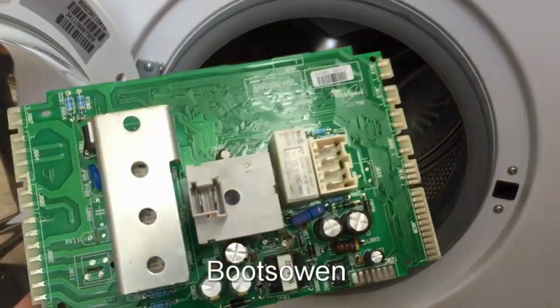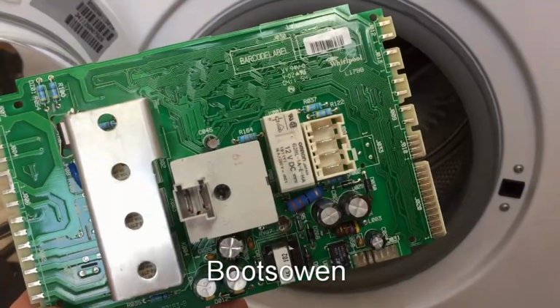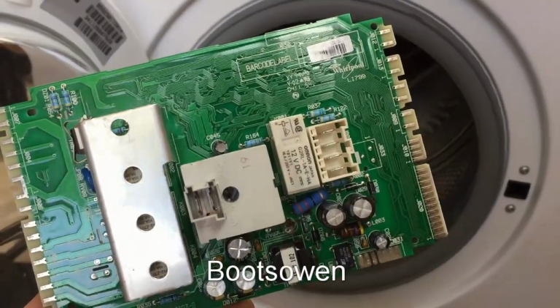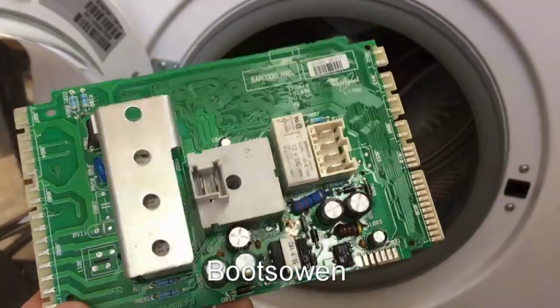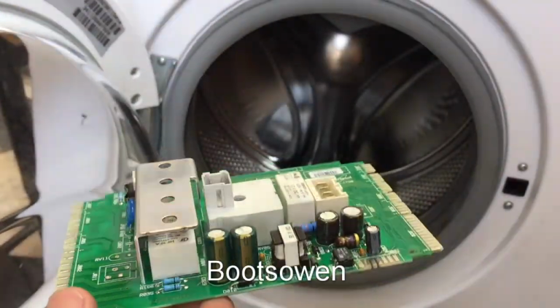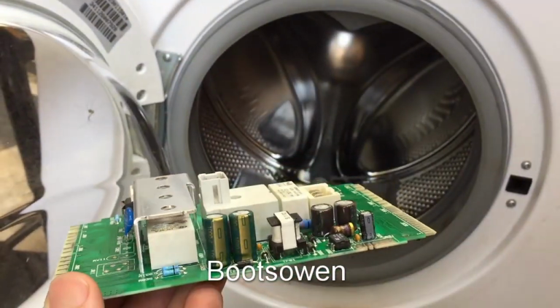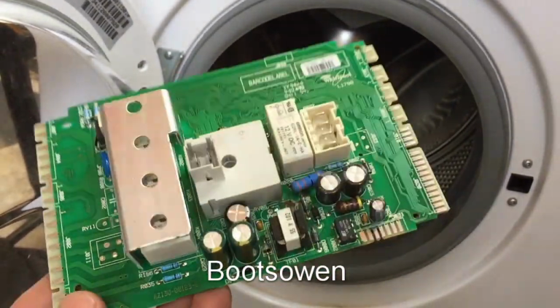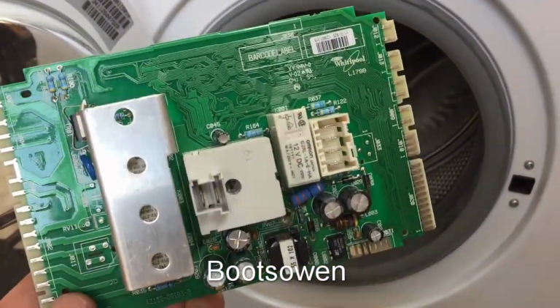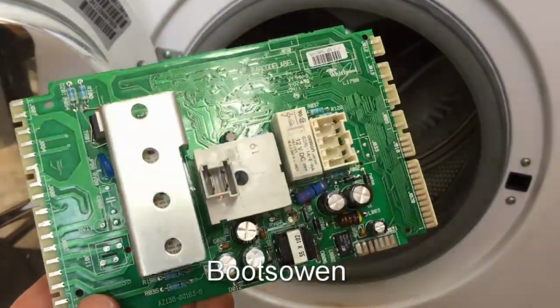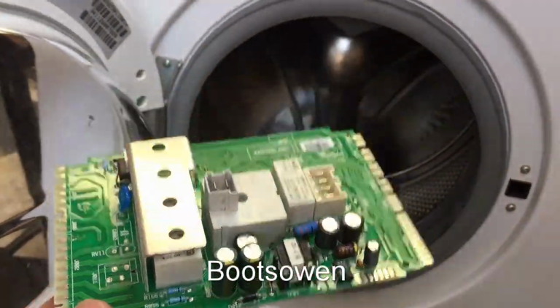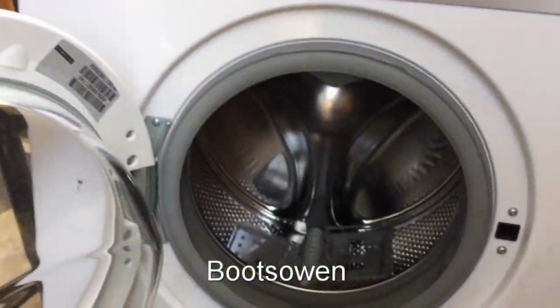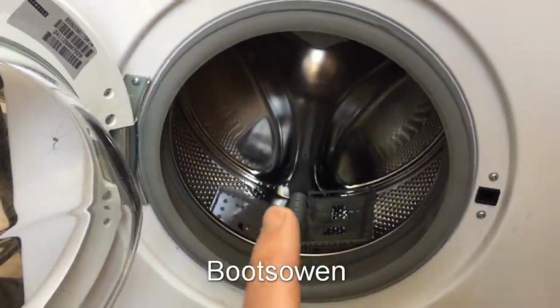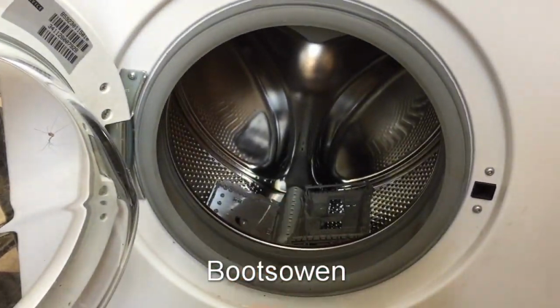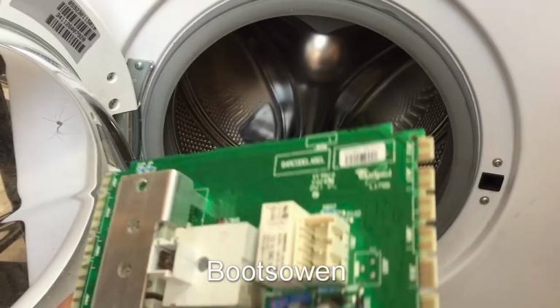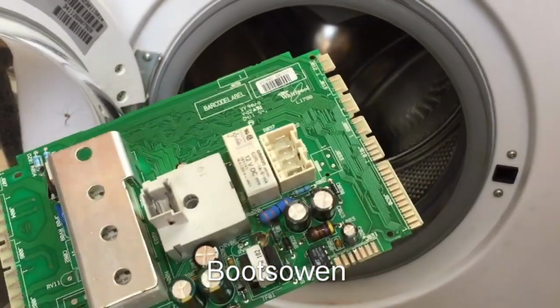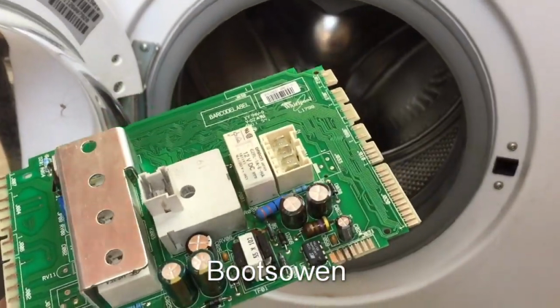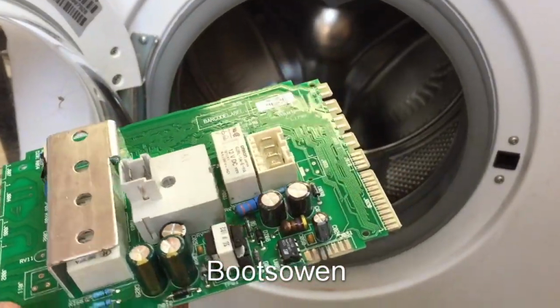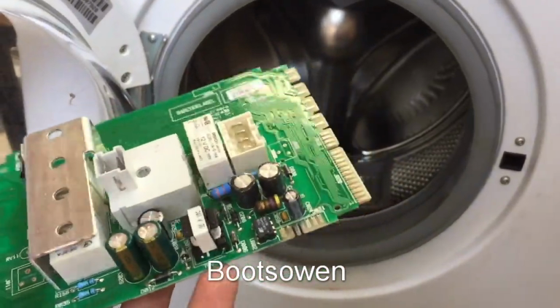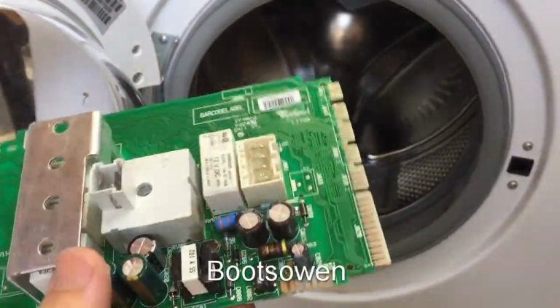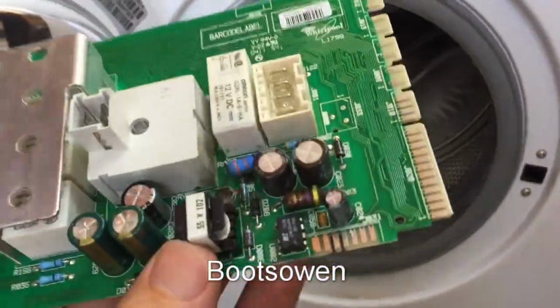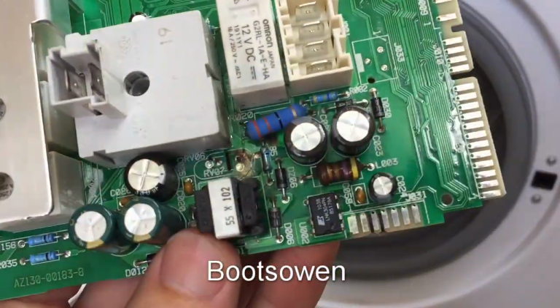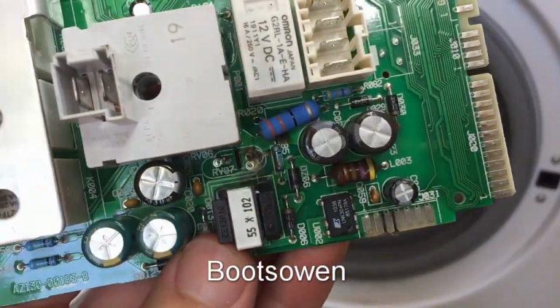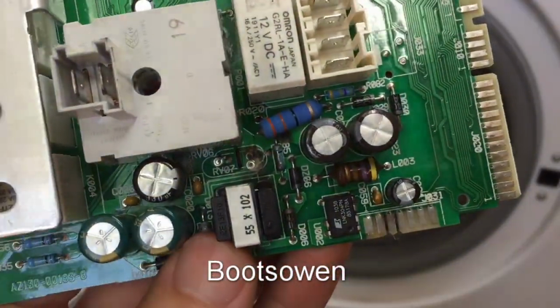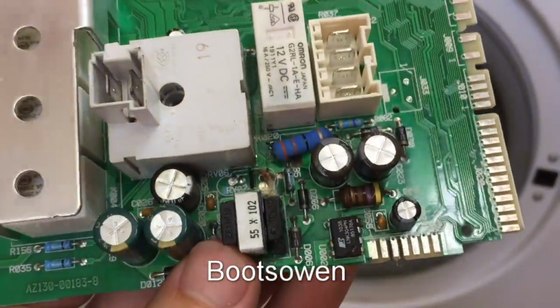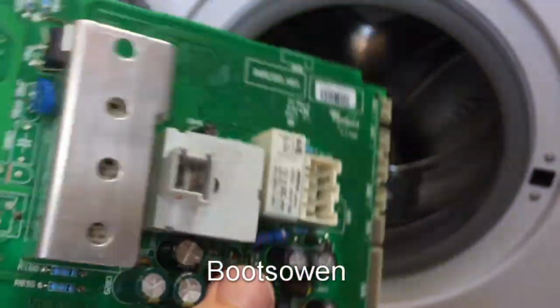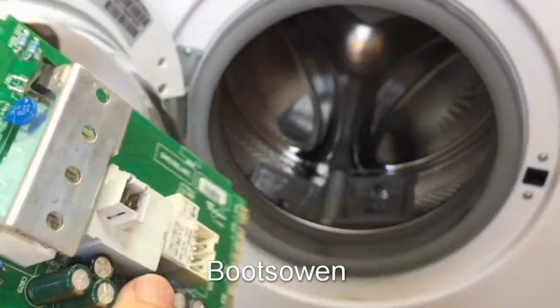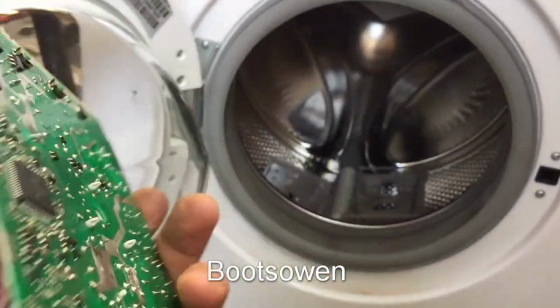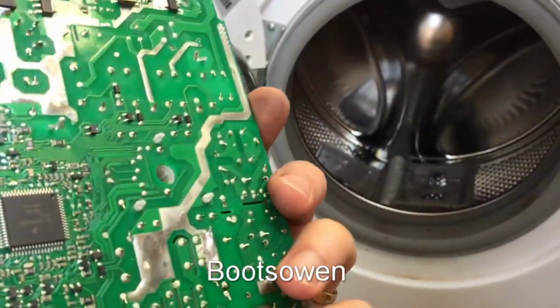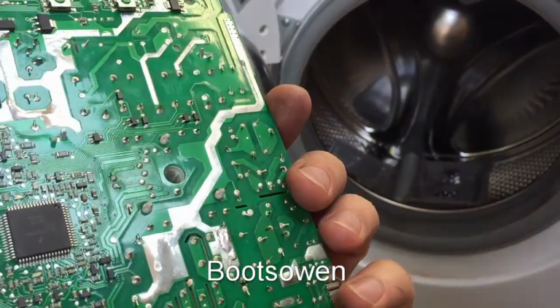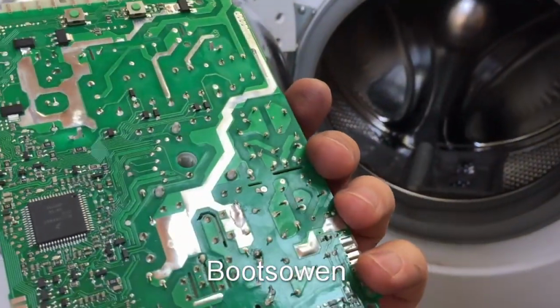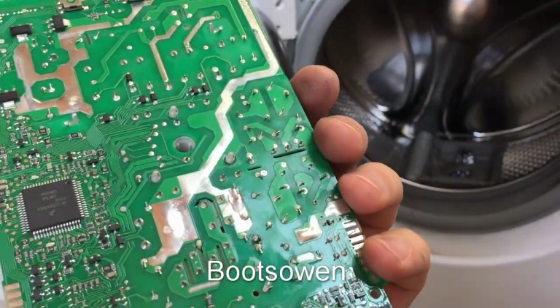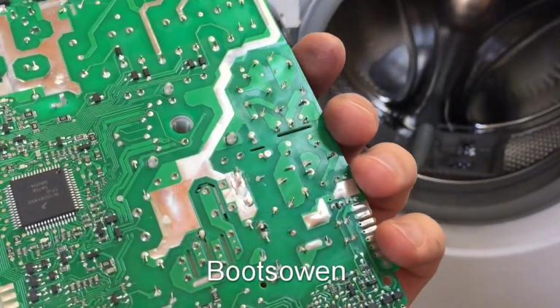A new board would cost a lot of money. I could send it away for repair, and that would cost about as much as the machine is worth. It's a shame, but once you start chasing problems like this around on these things, you end up in trouble.